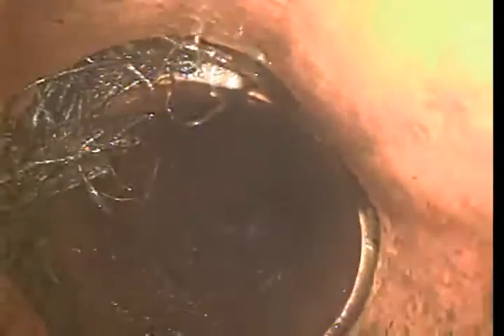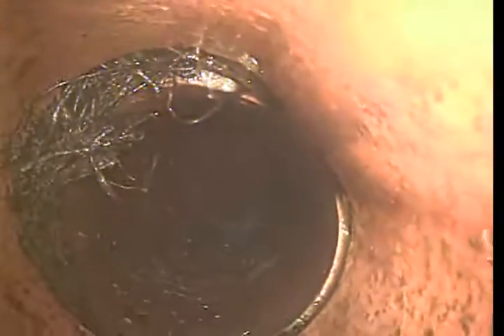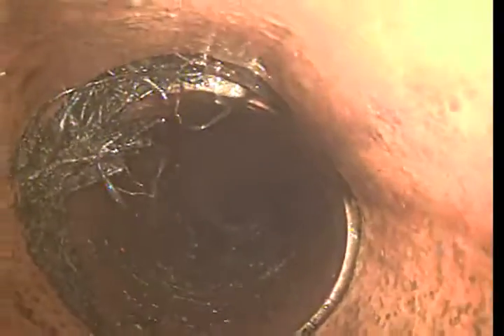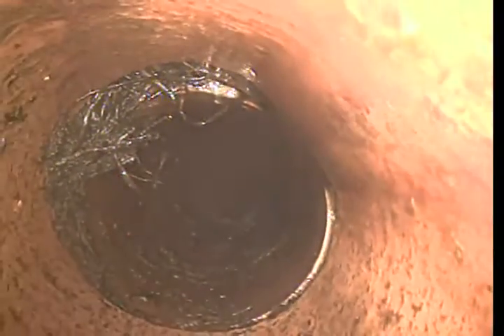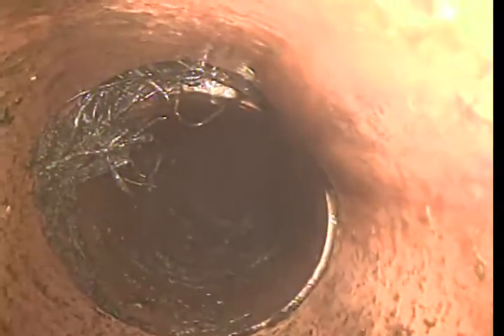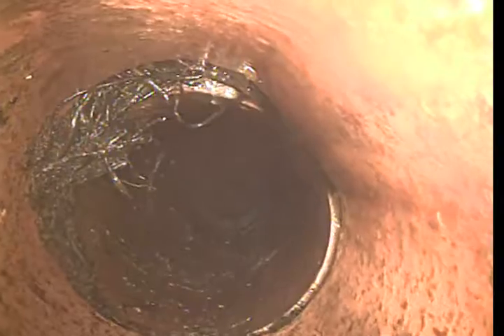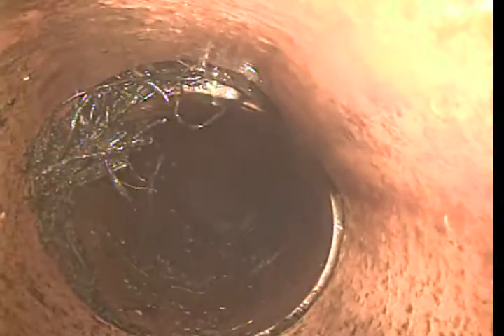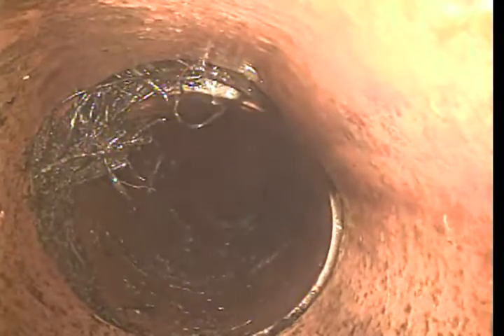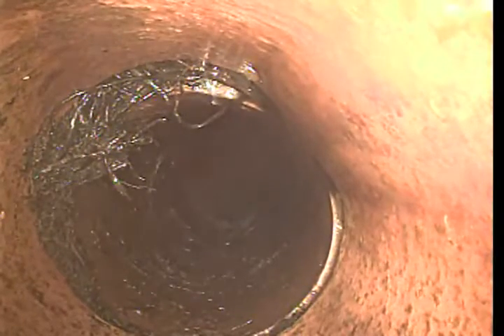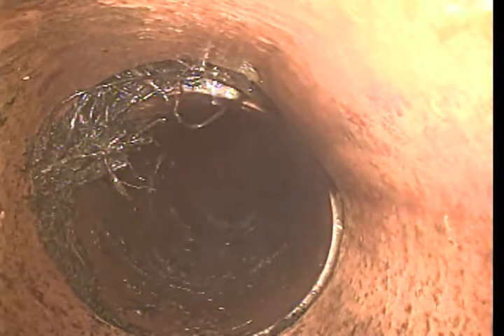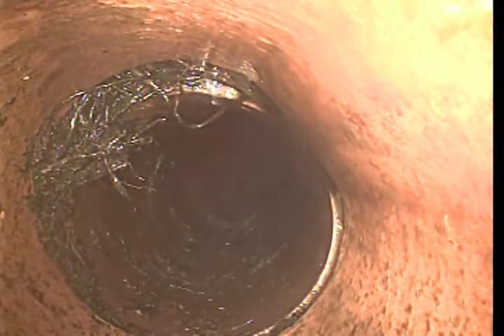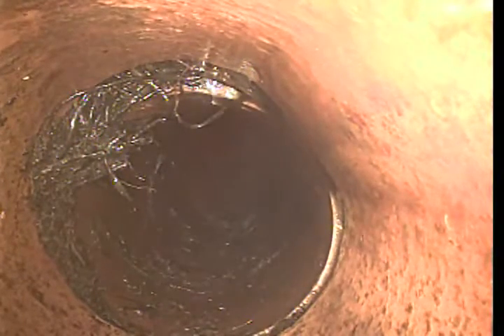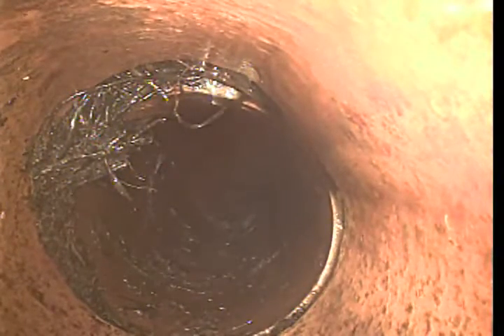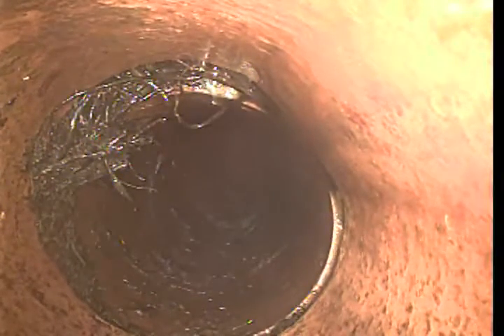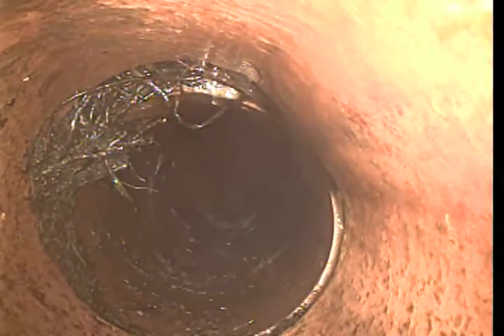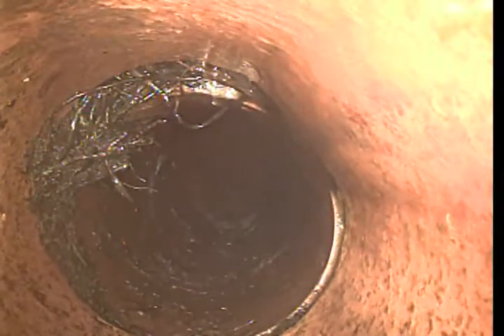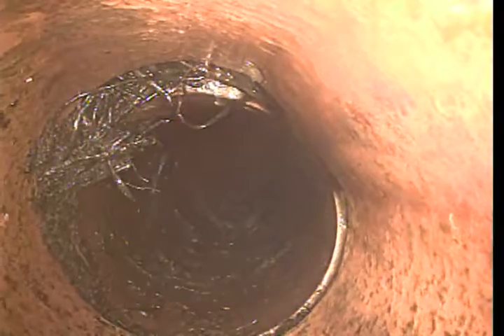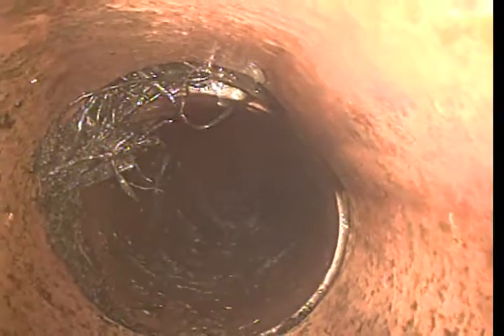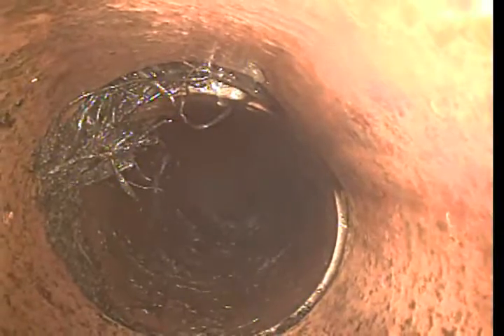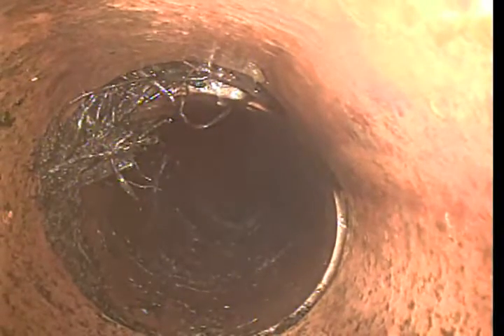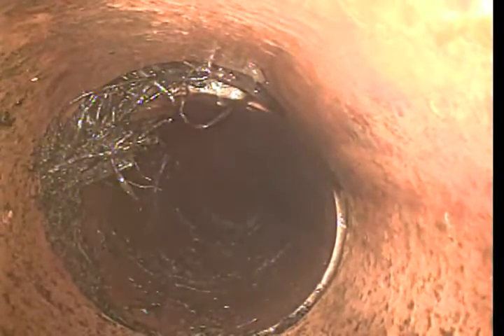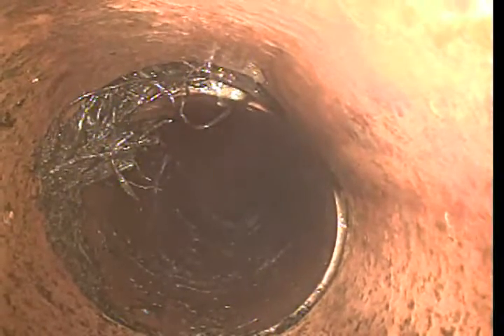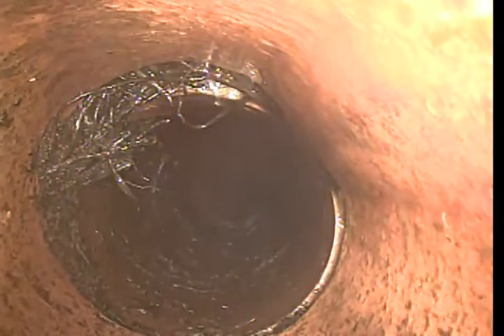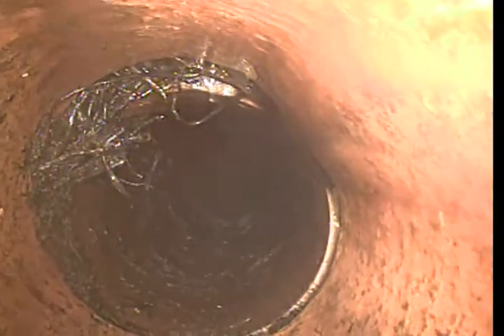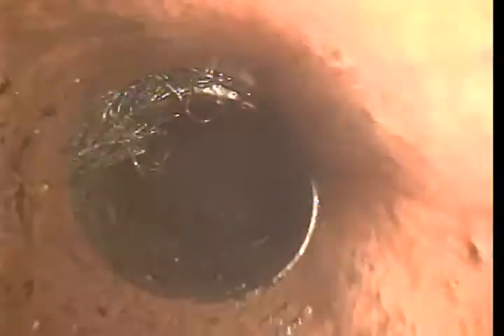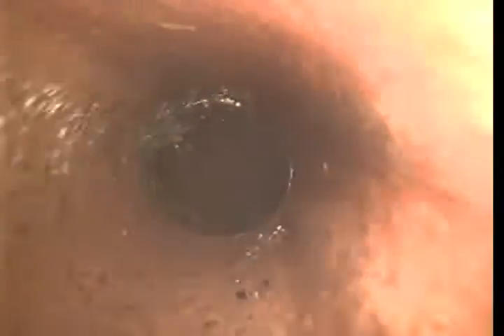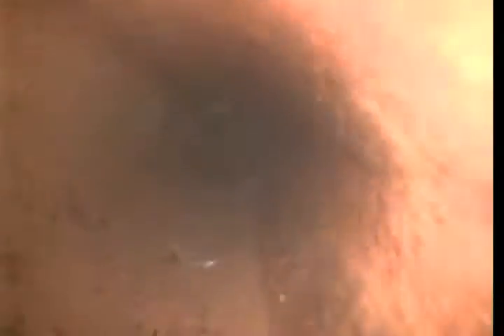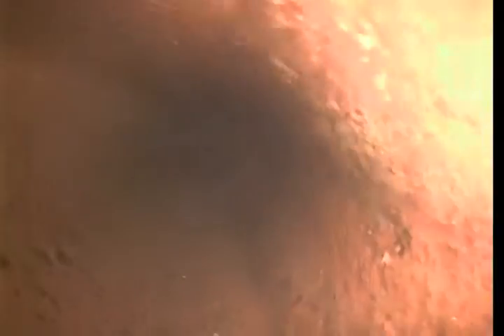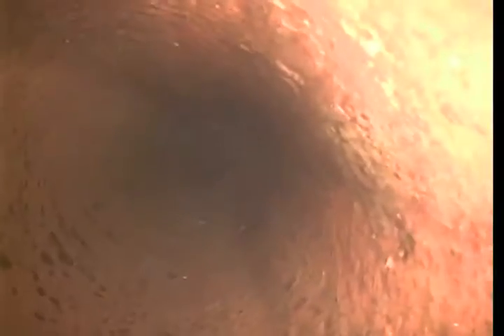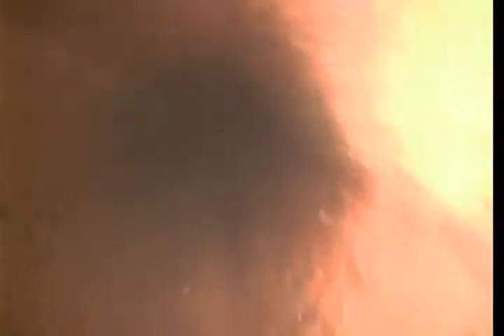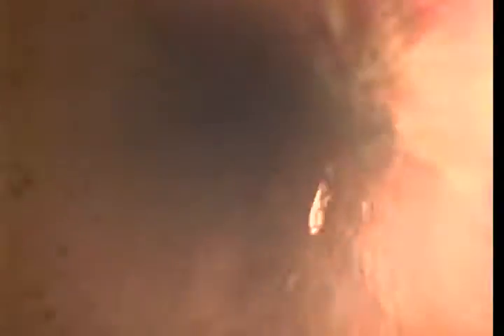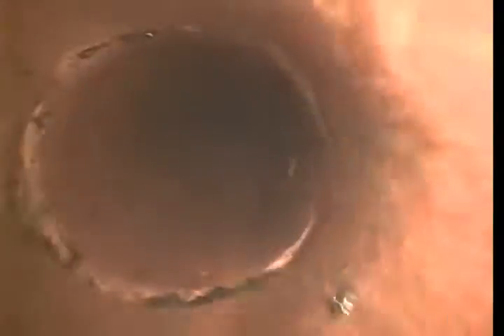There is a little bit of a side offset on this one. If we were able to run a 4 inch blade it would probably clean it up a little bit better, but that is about as good as that is going to get without bringing in something other than the cable.